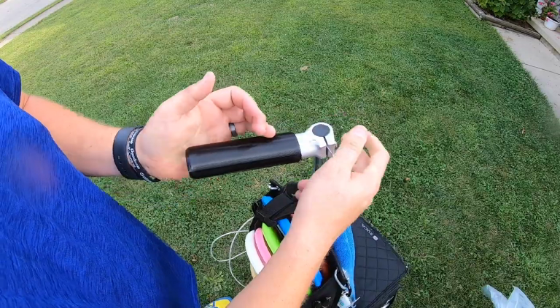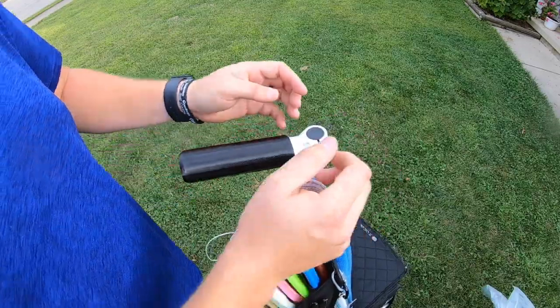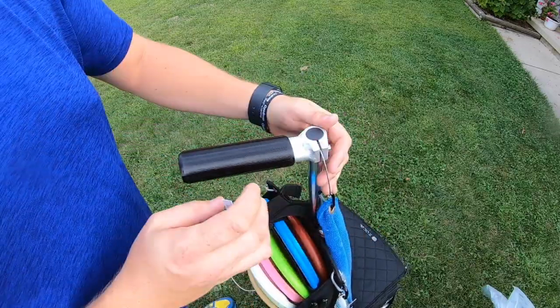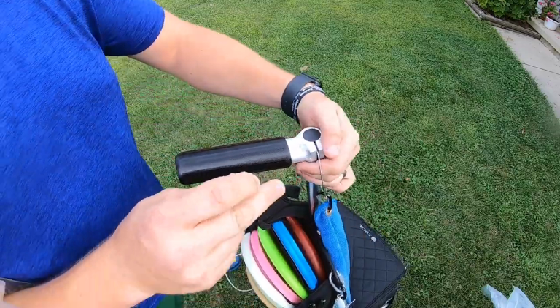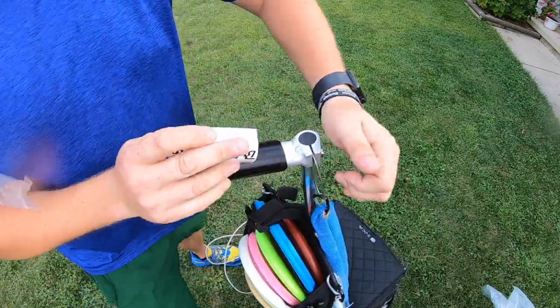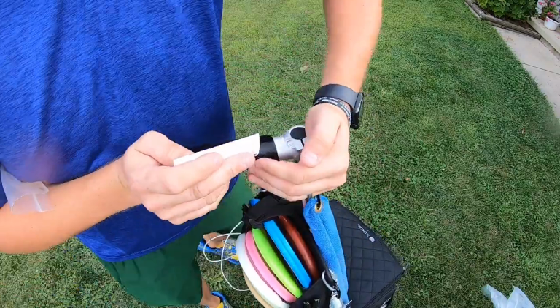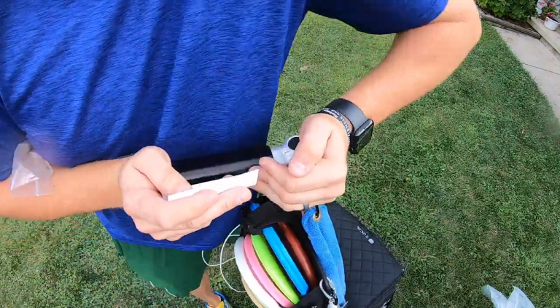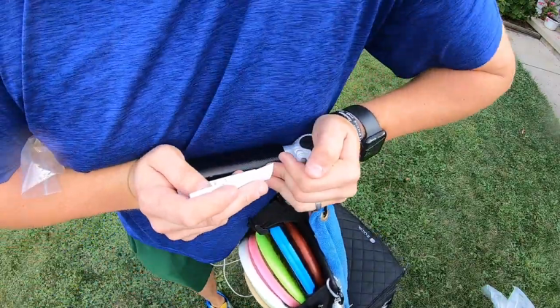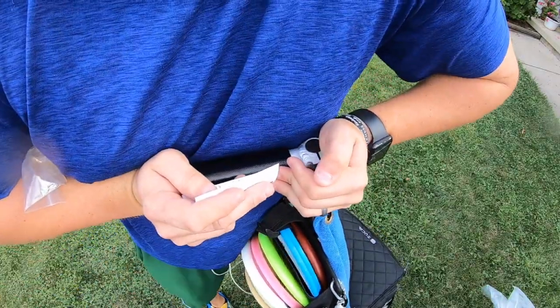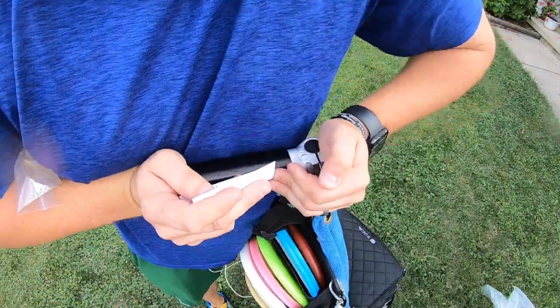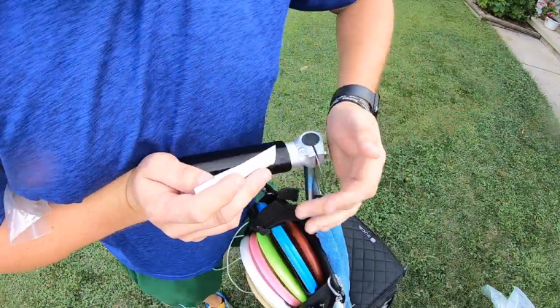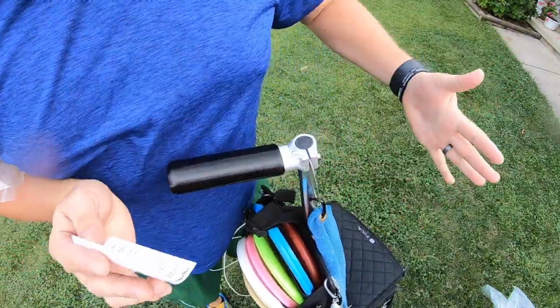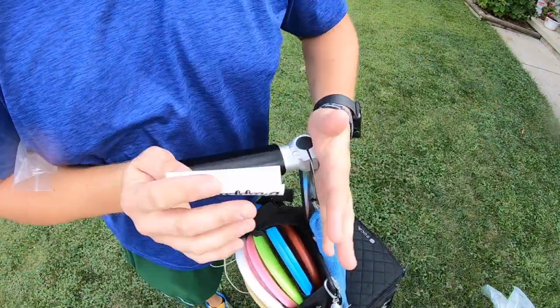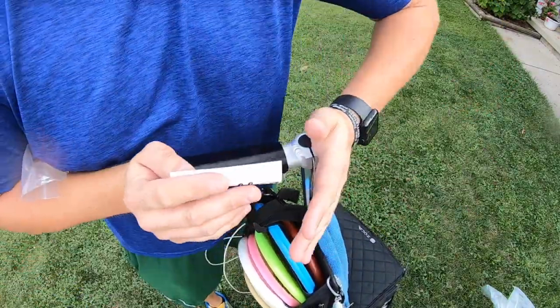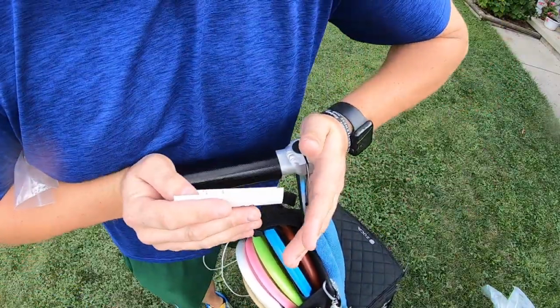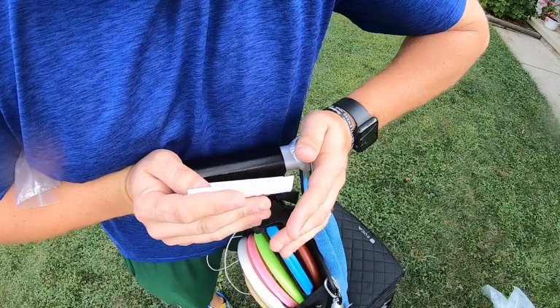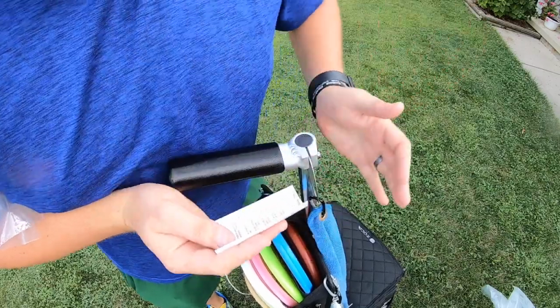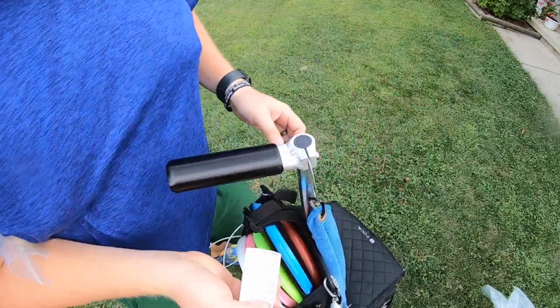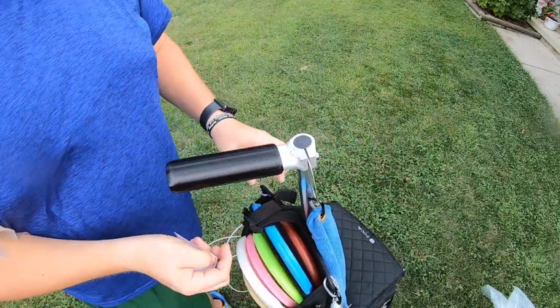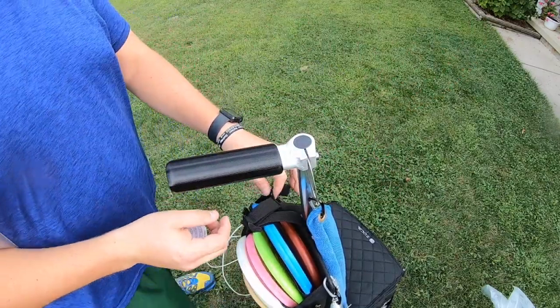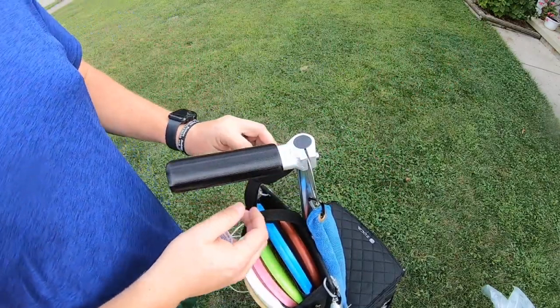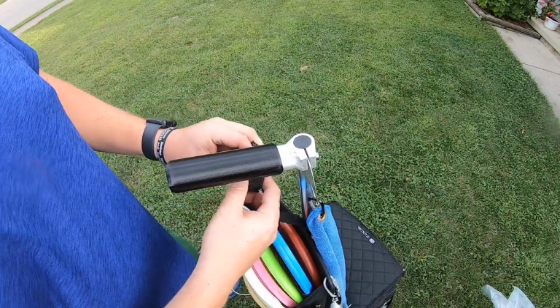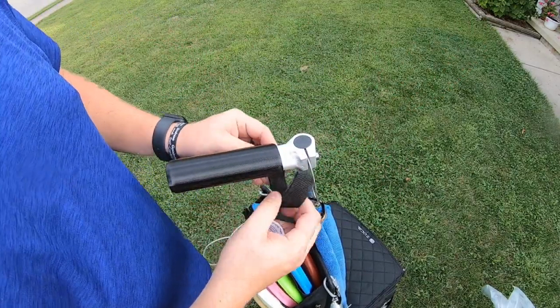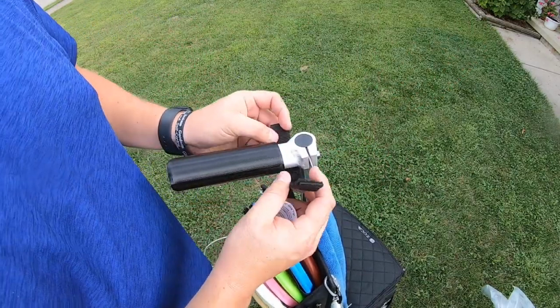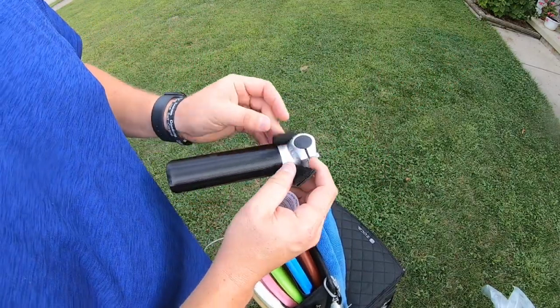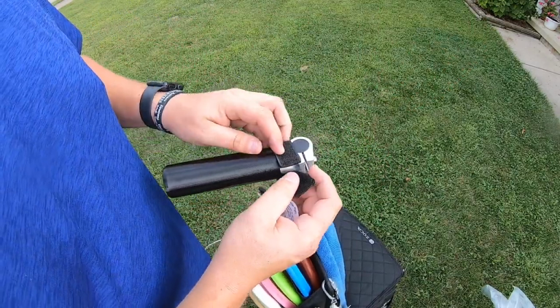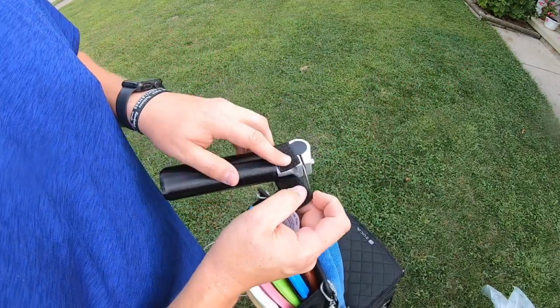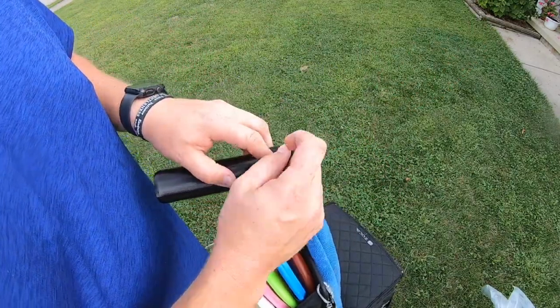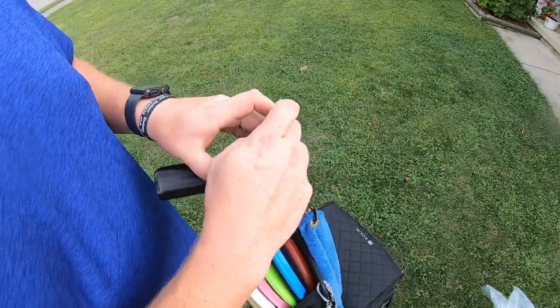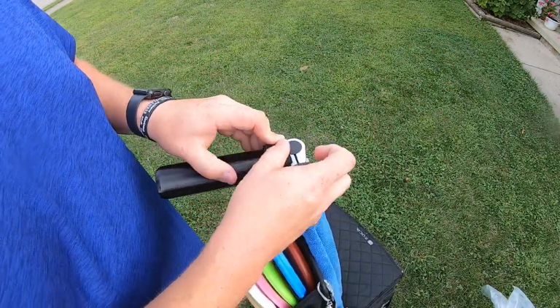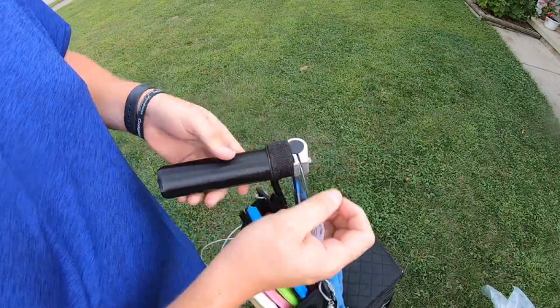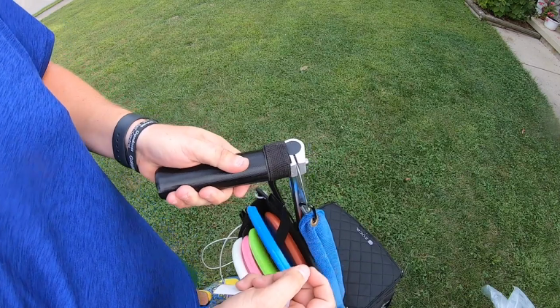You do want to make sure it is all the way on there, so I like to get both hands and just press it on really firm. Then you can go ahead and put this back up on here.